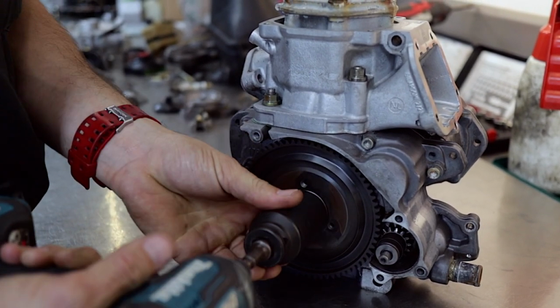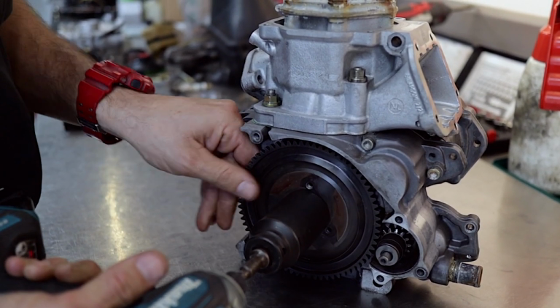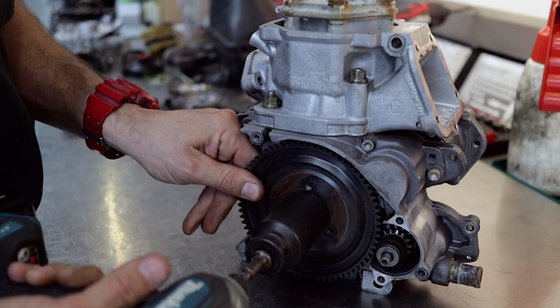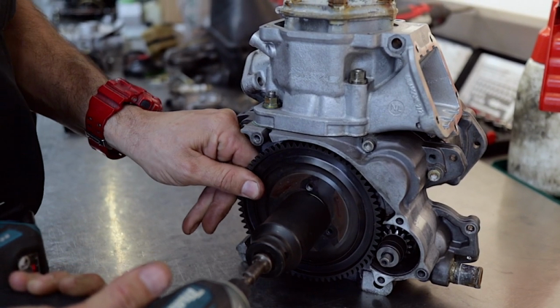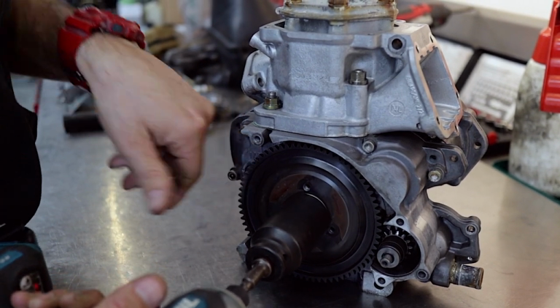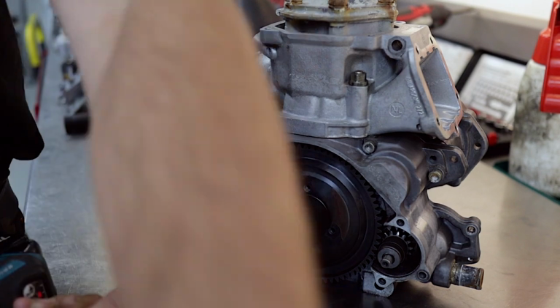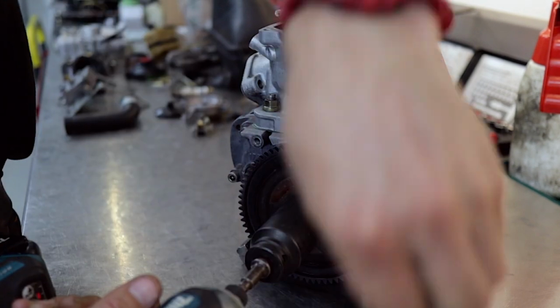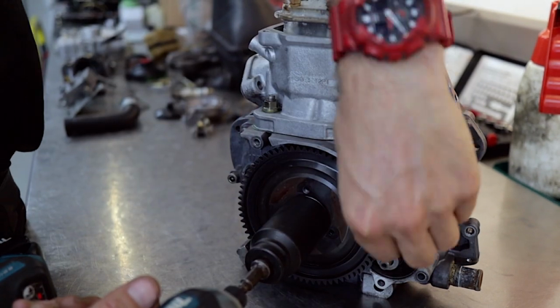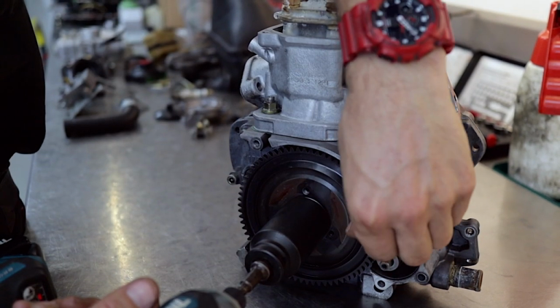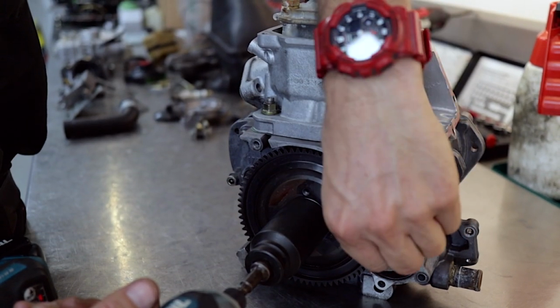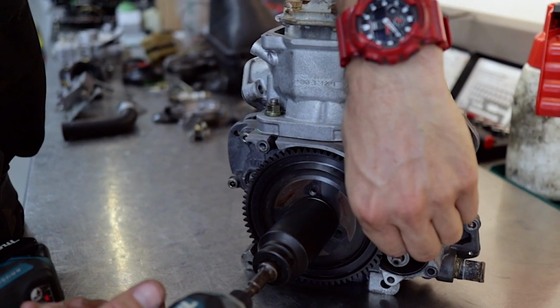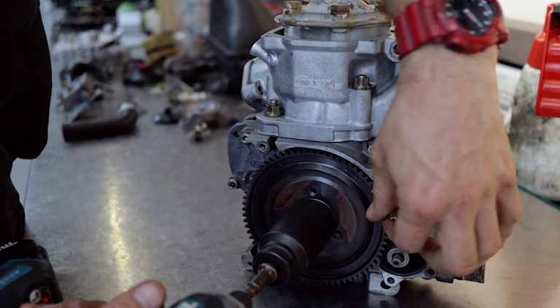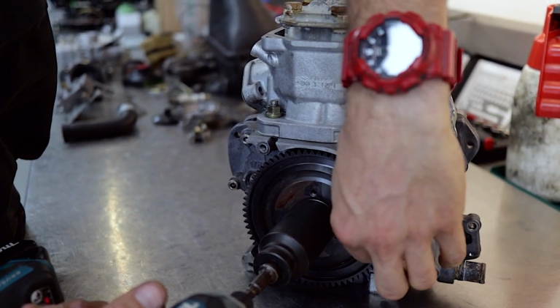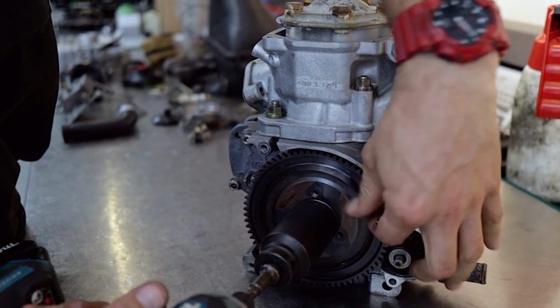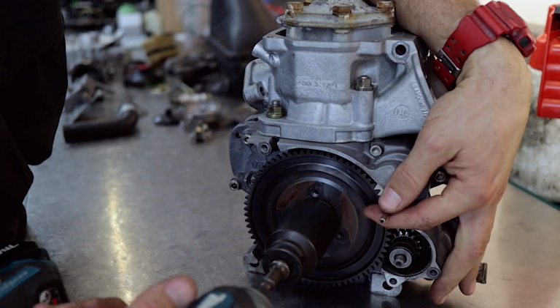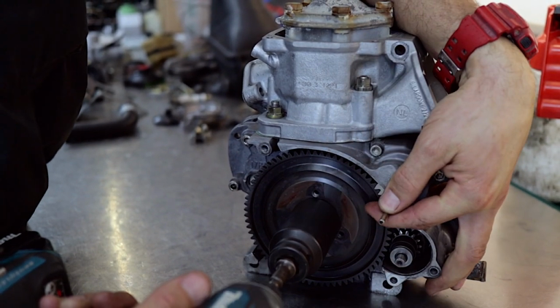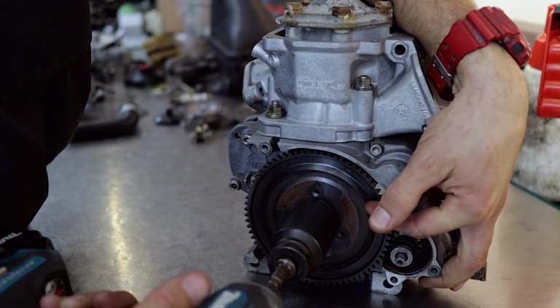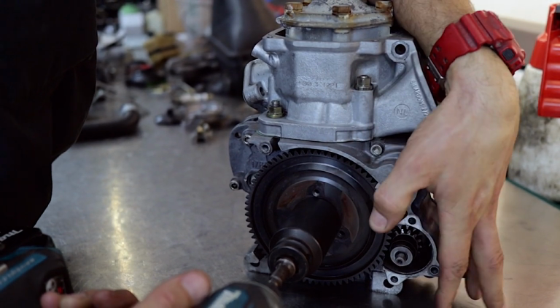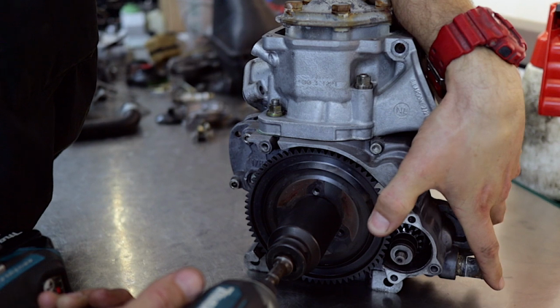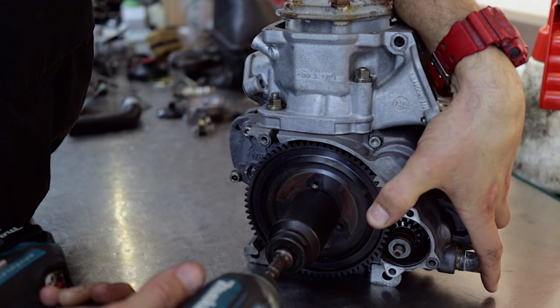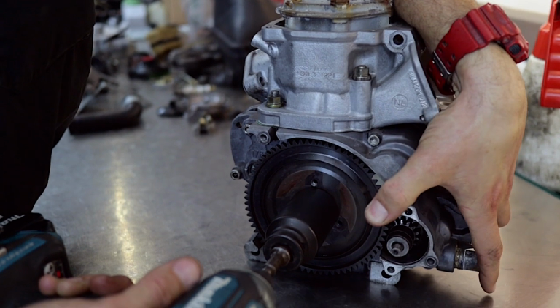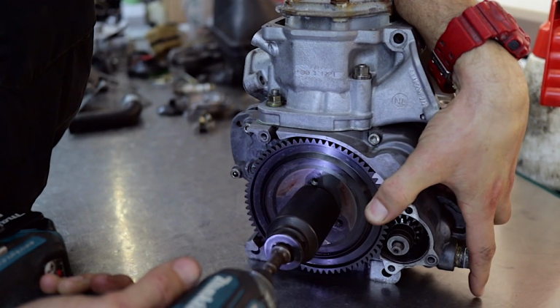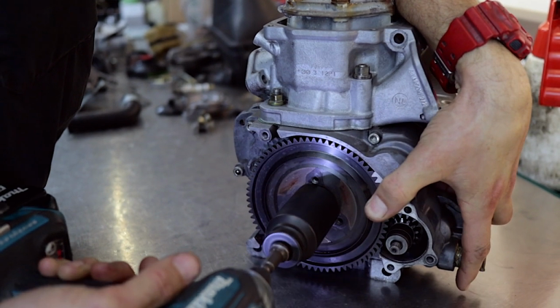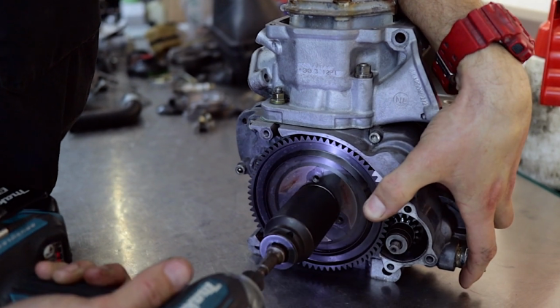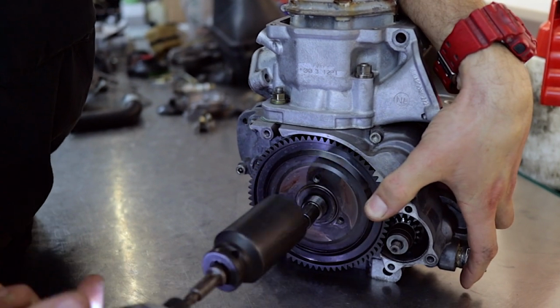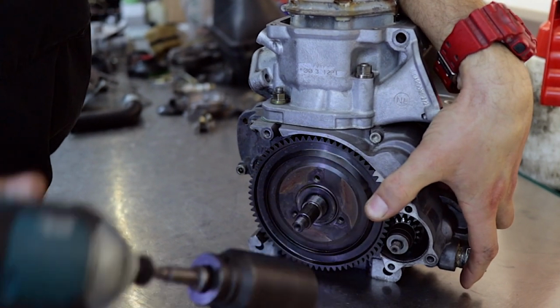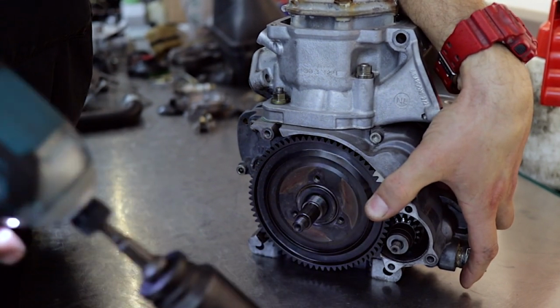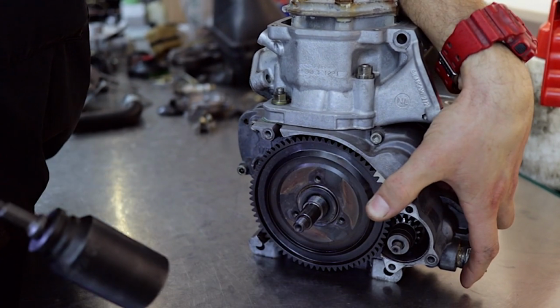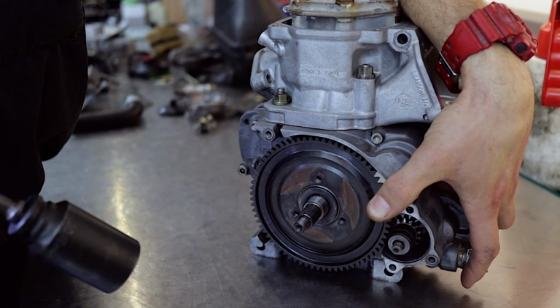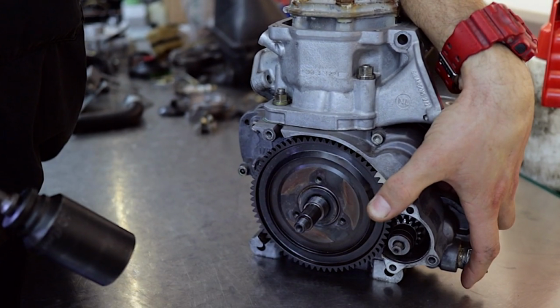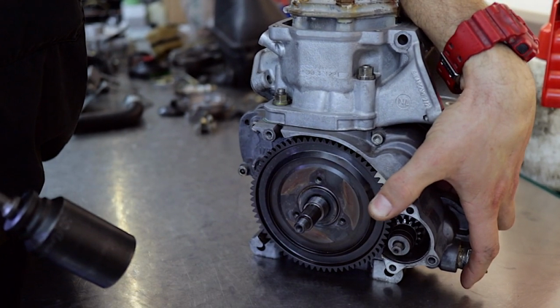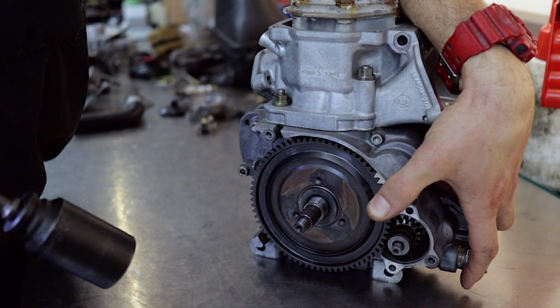You can hold the ring gear by hand if you like, otherwise you can use your clutch locking tool like so. Just hold it in place and then spin the nut straight off the end of the crankshaft.